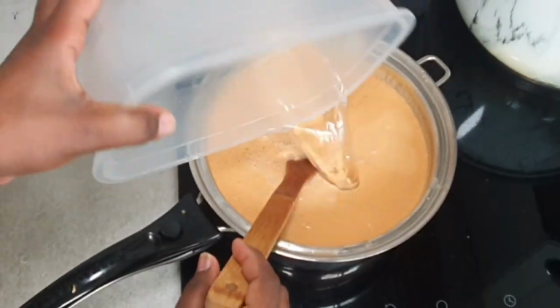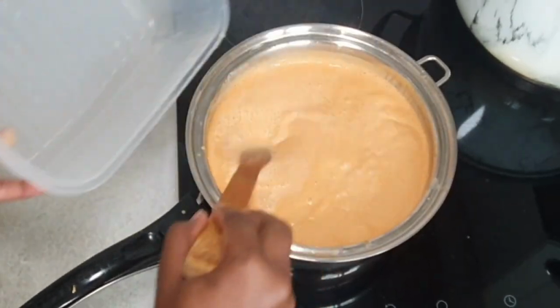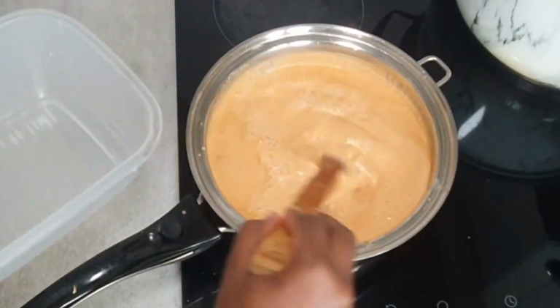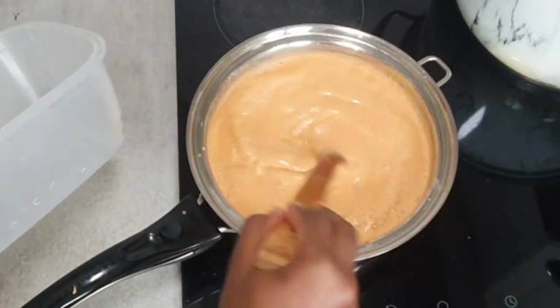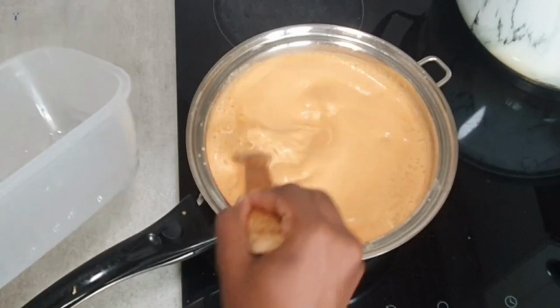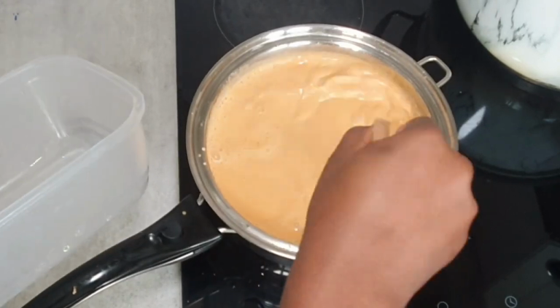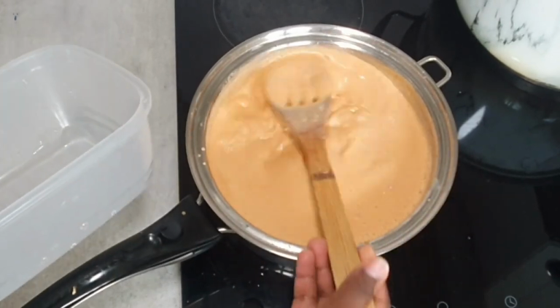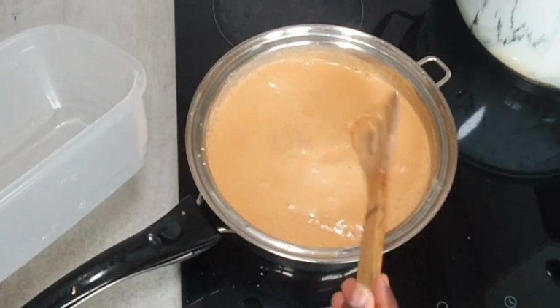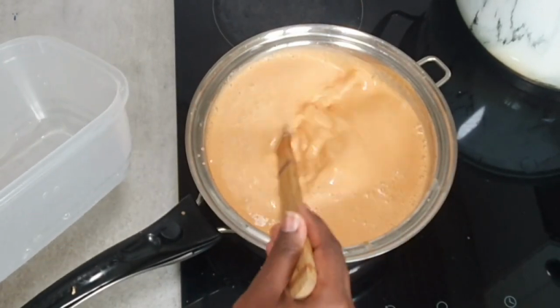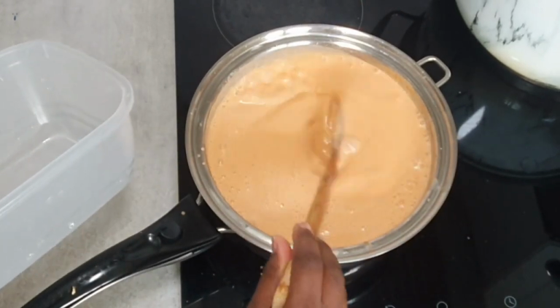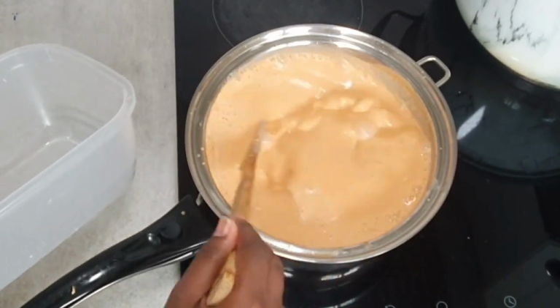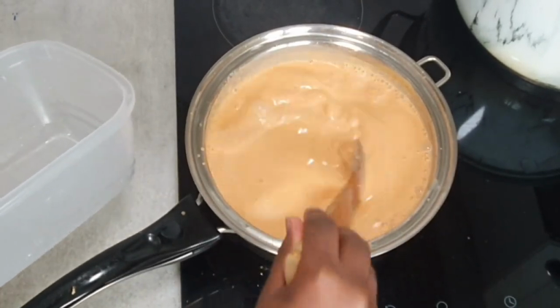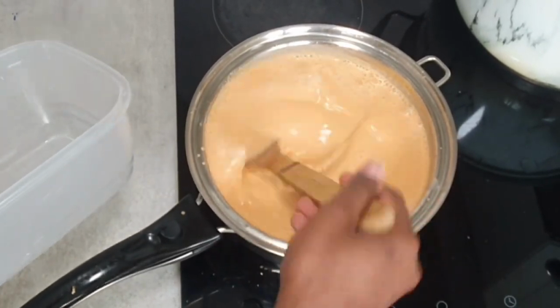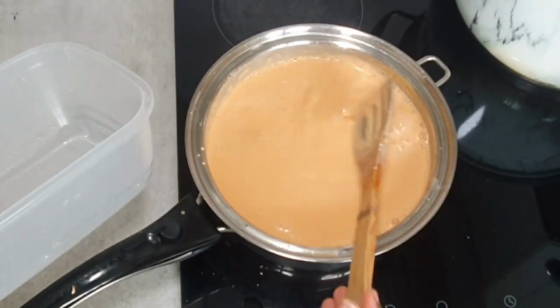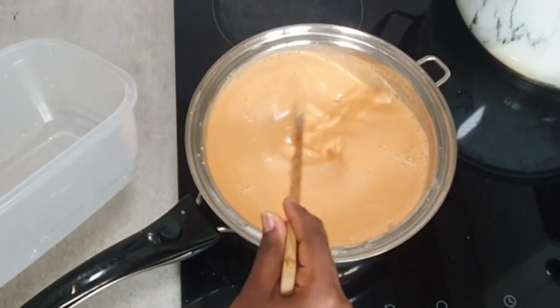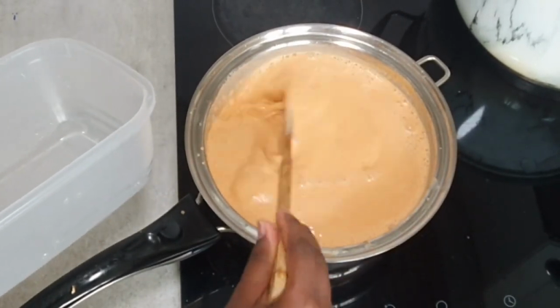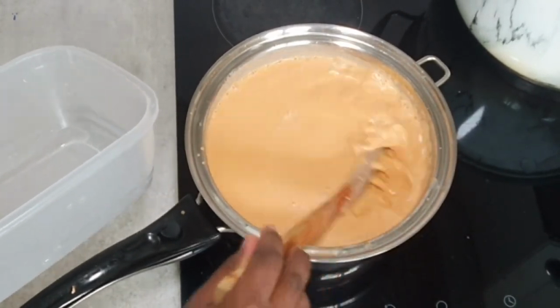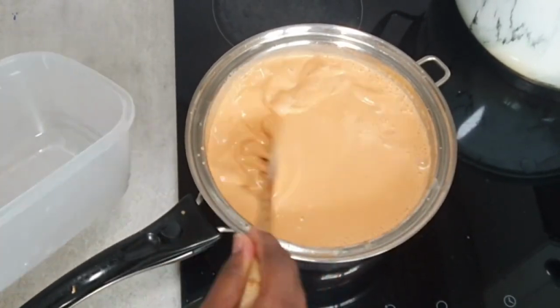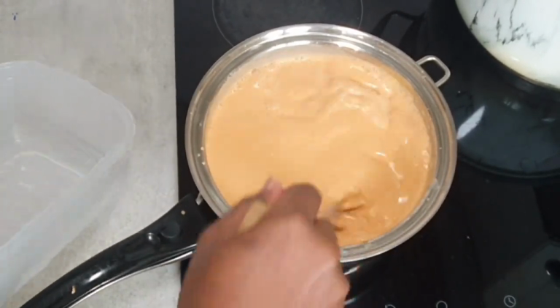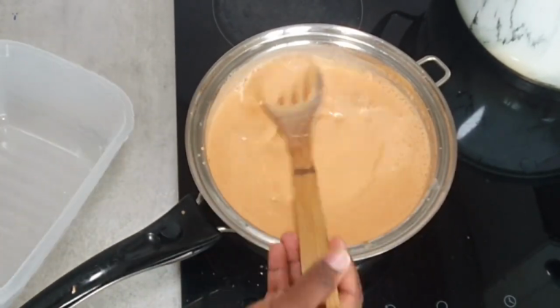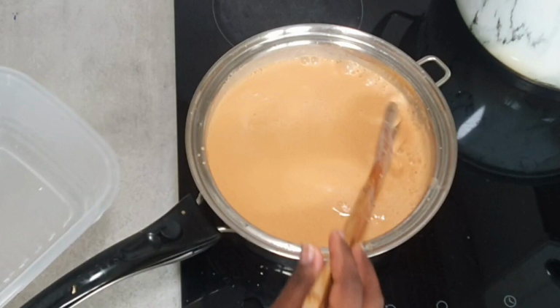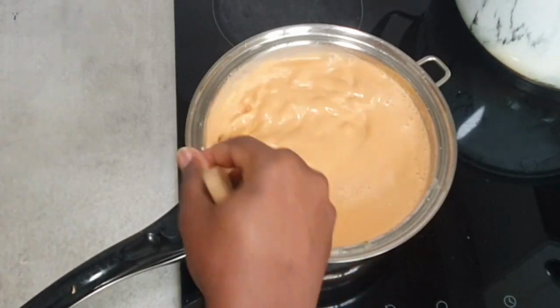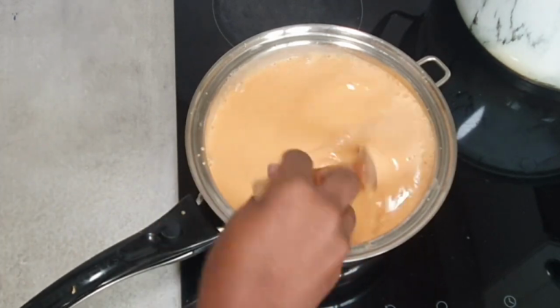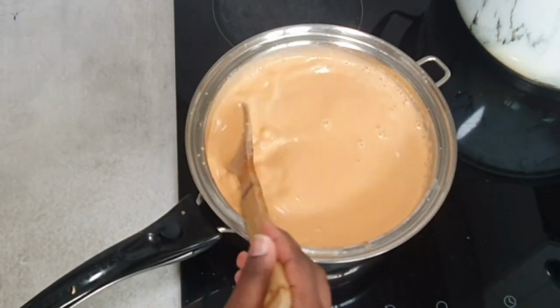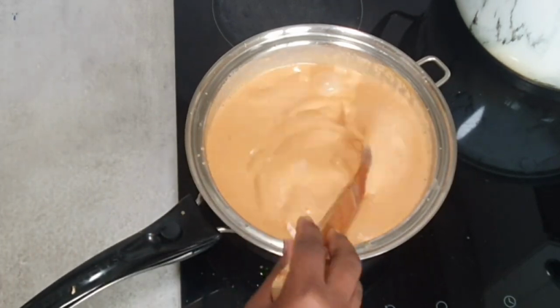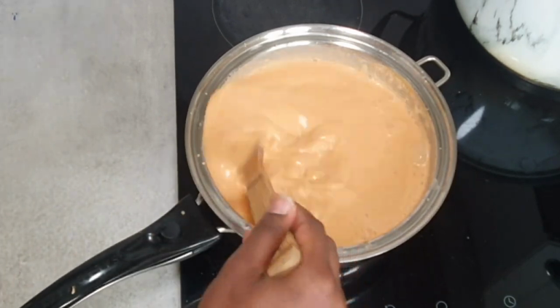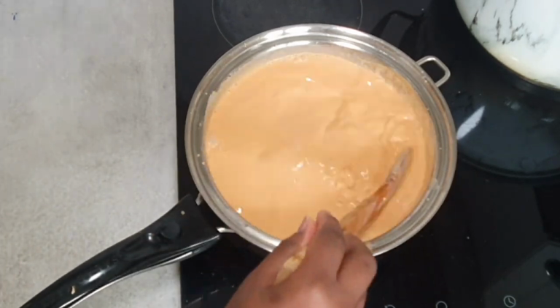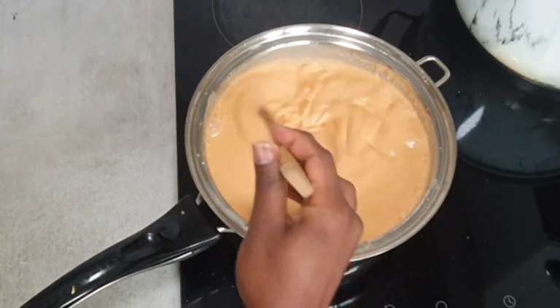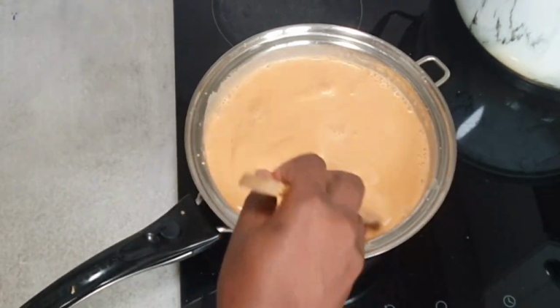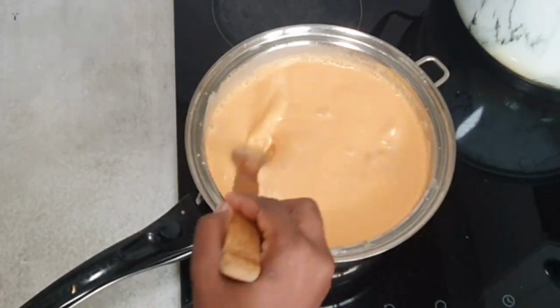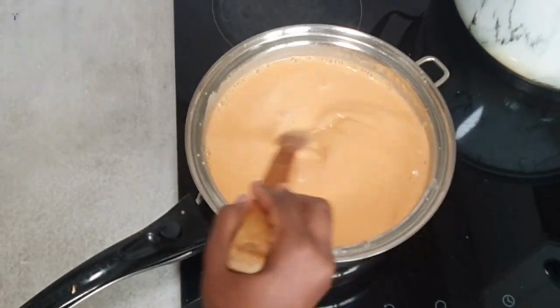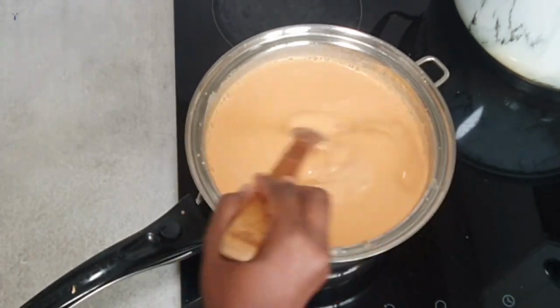This is a very important stage — this is where you're going to keep mixing to avoid any lumps in the paste that we're making.